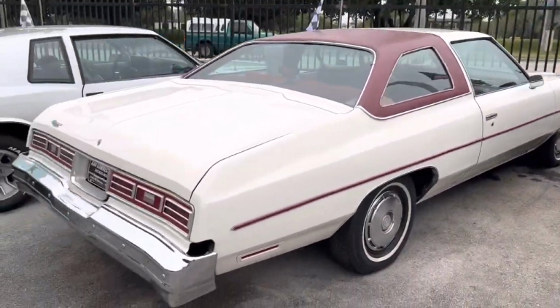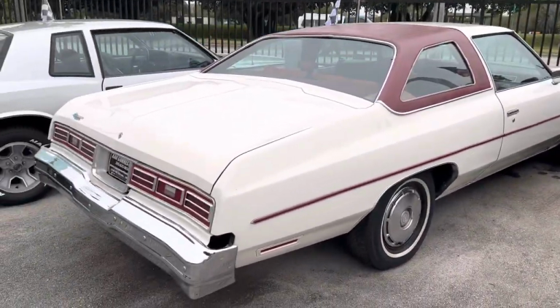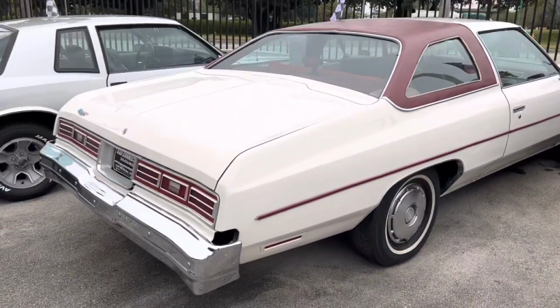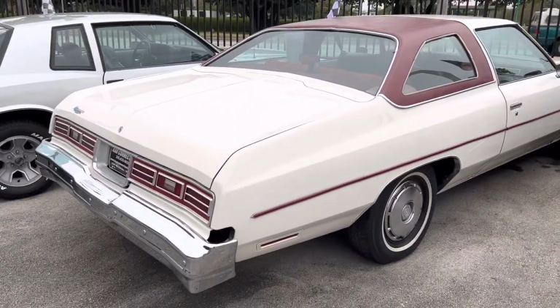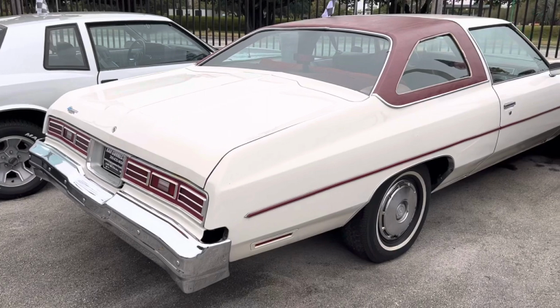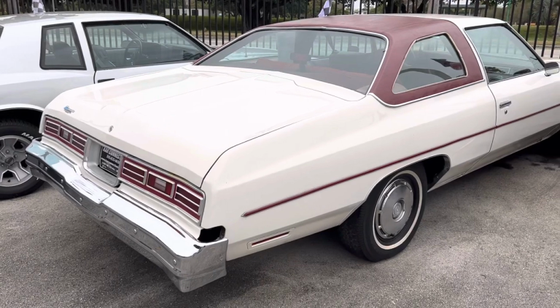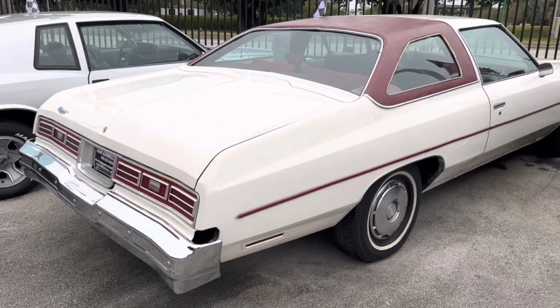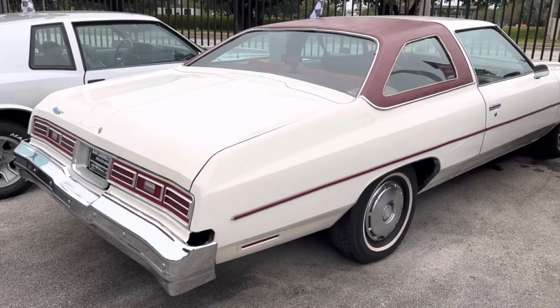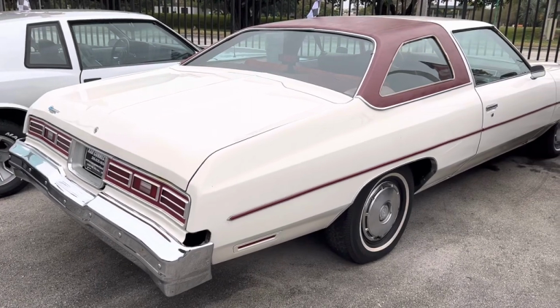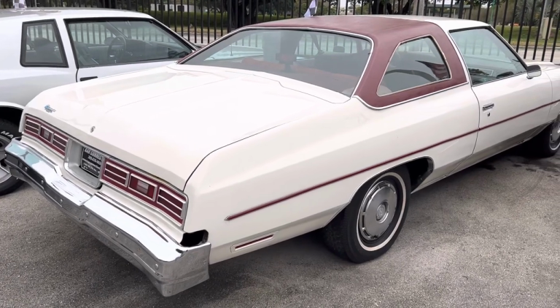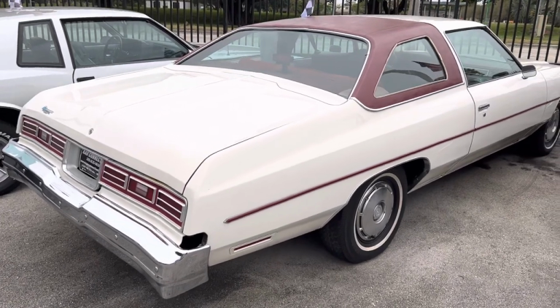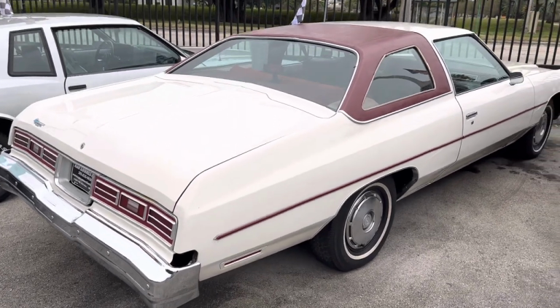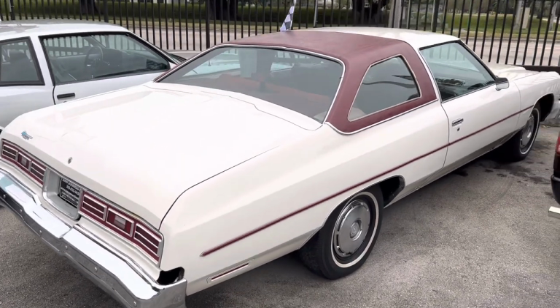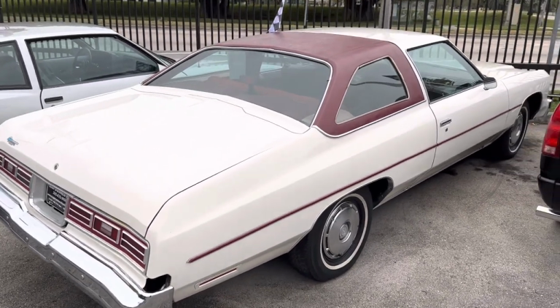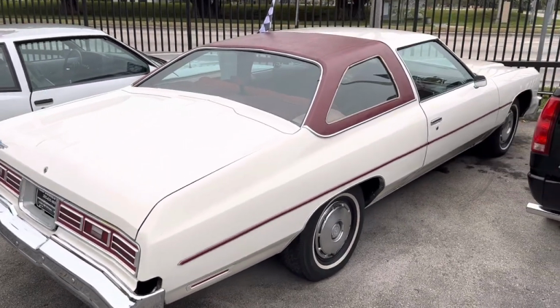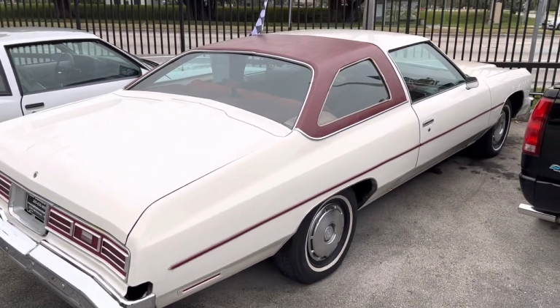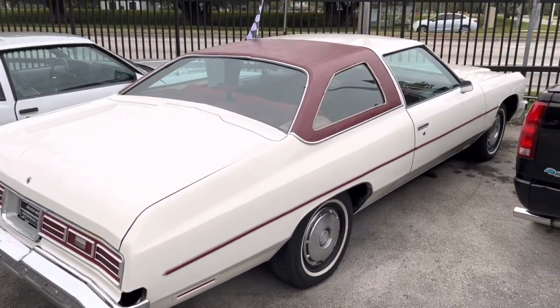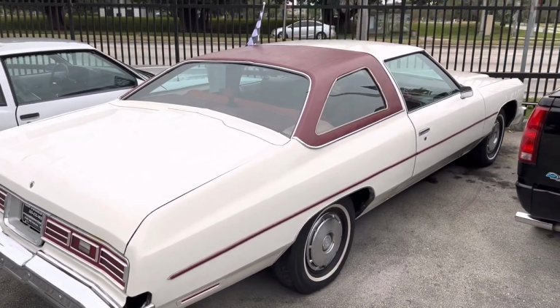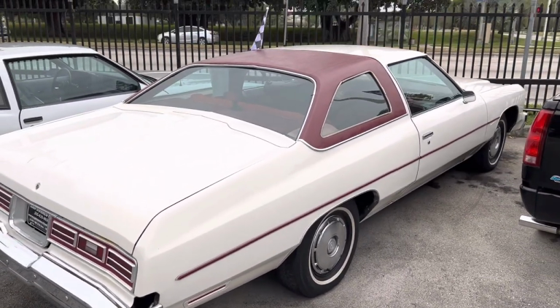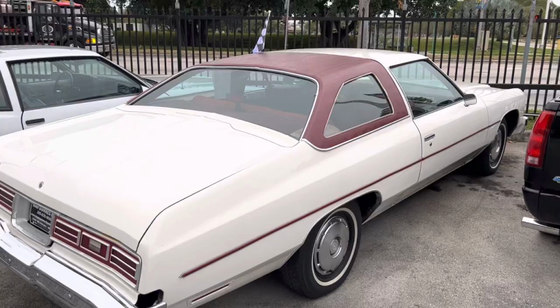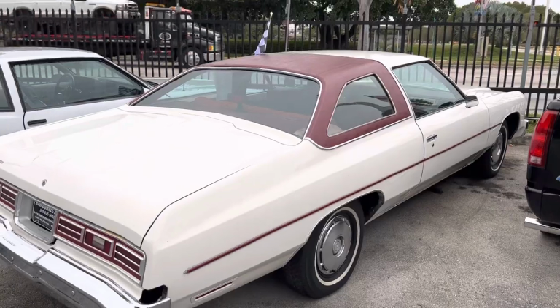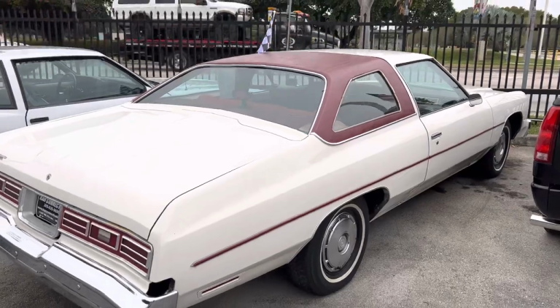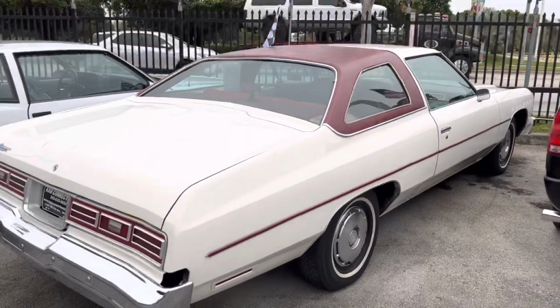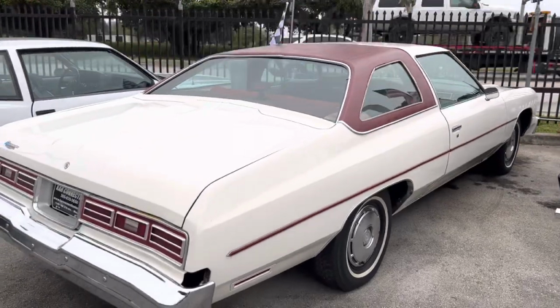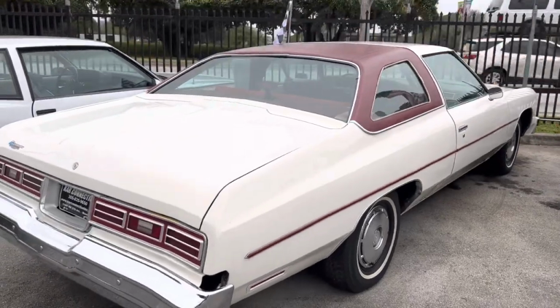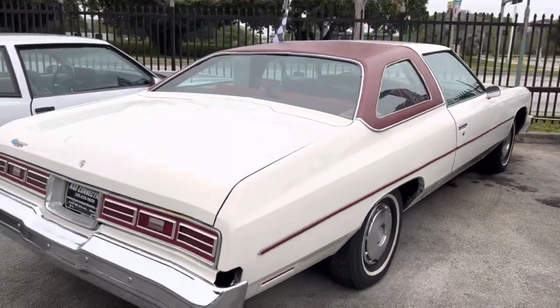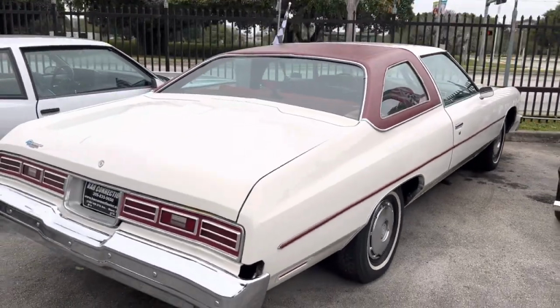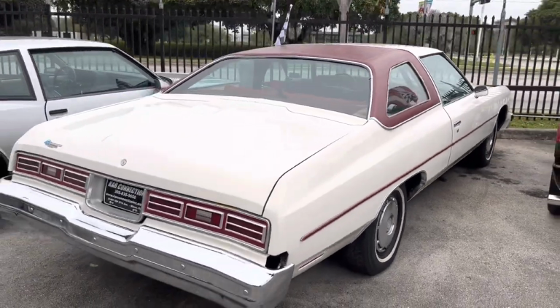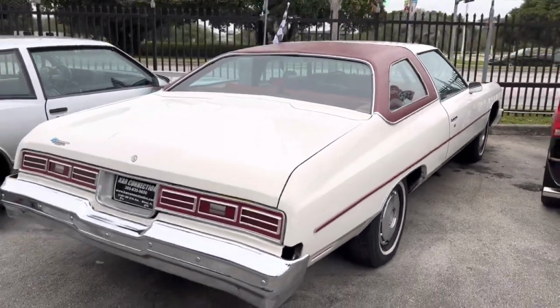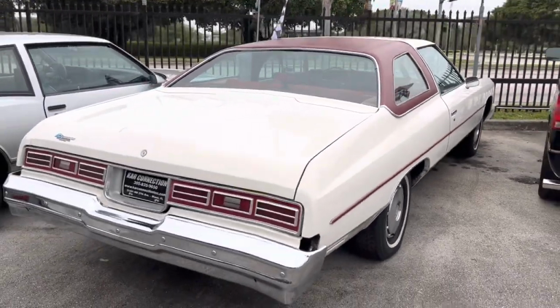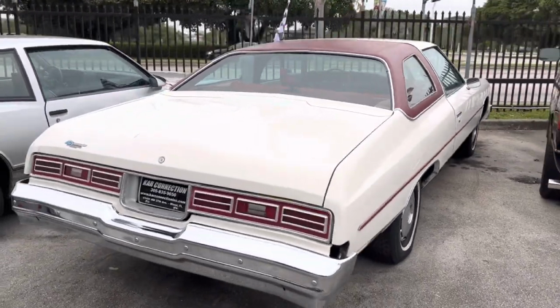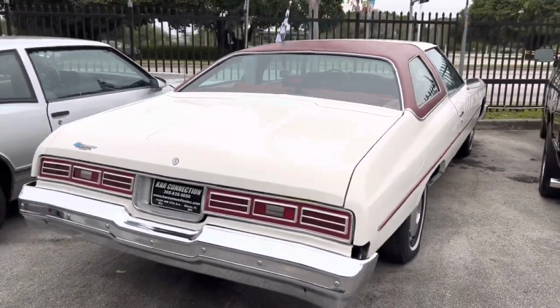We got a 1976 Impala. Great car, all original, super quiet. 350, cold AC, power windows.